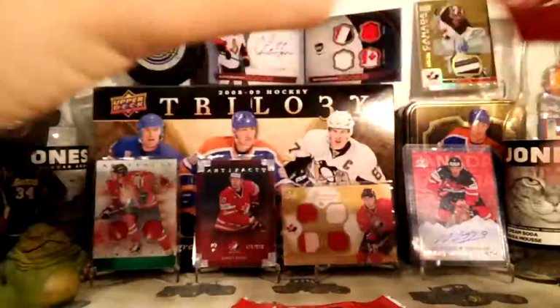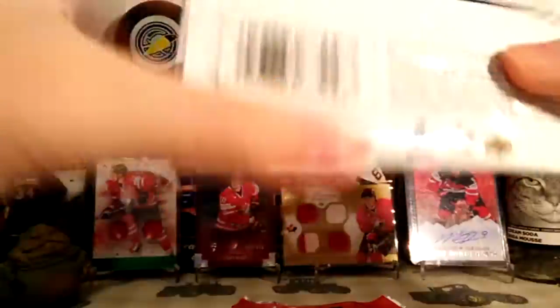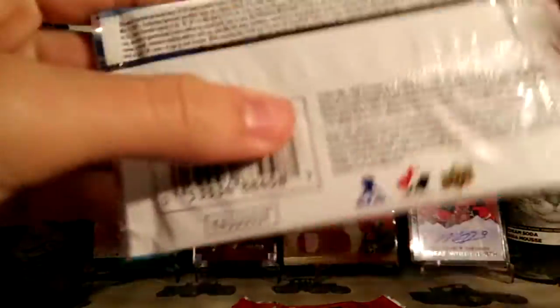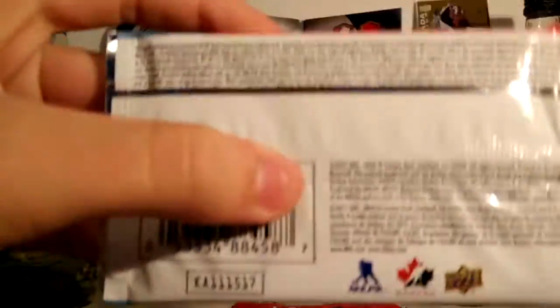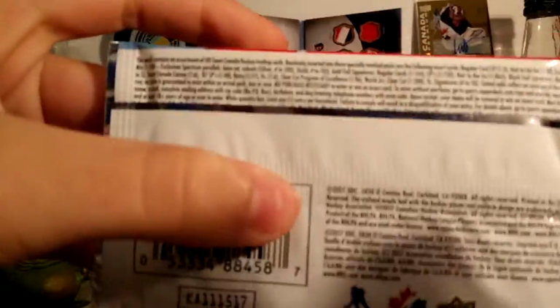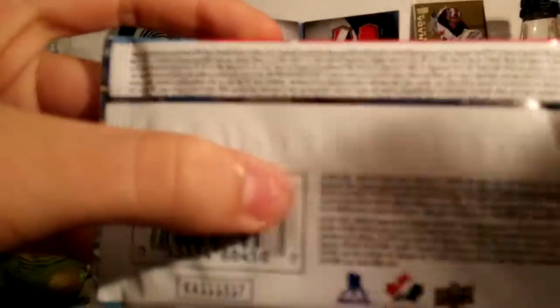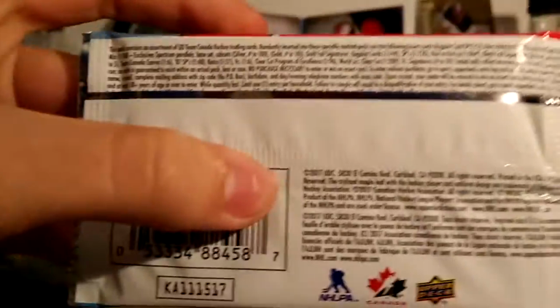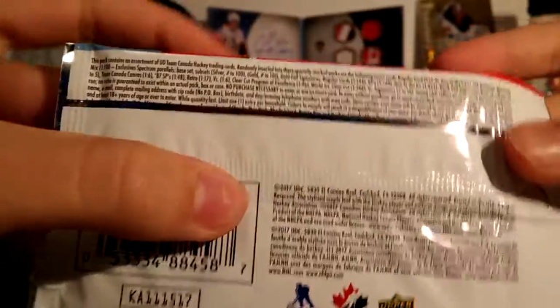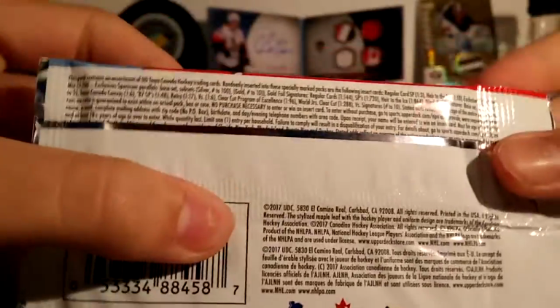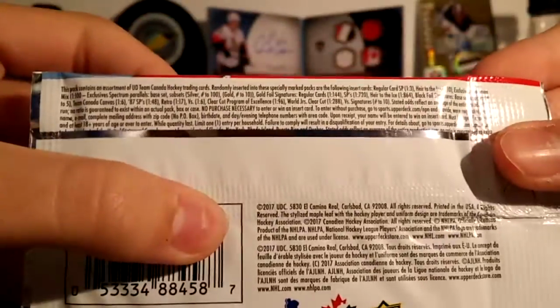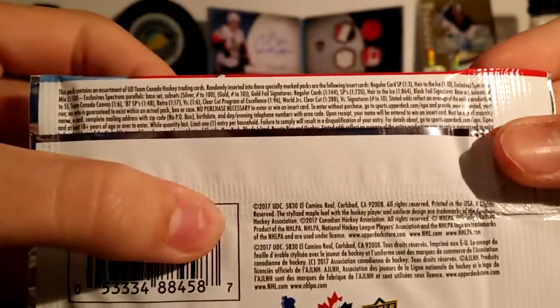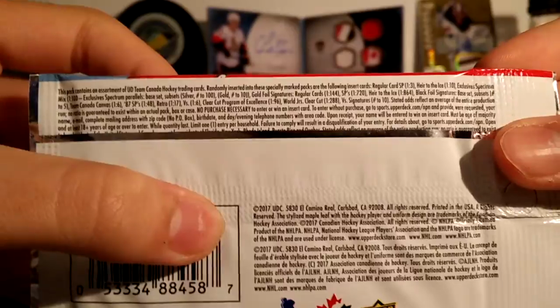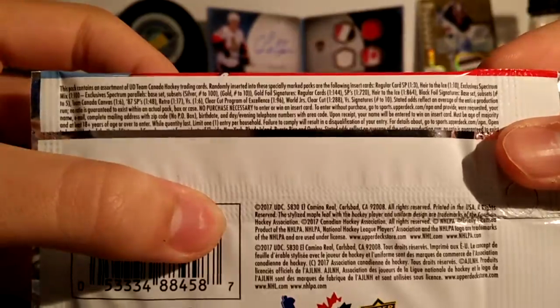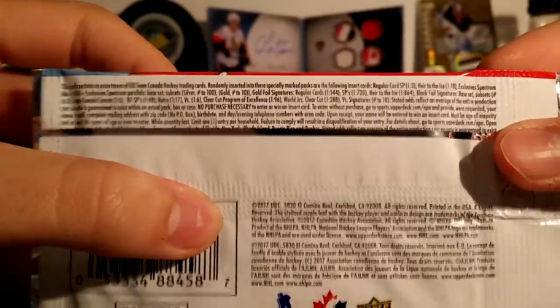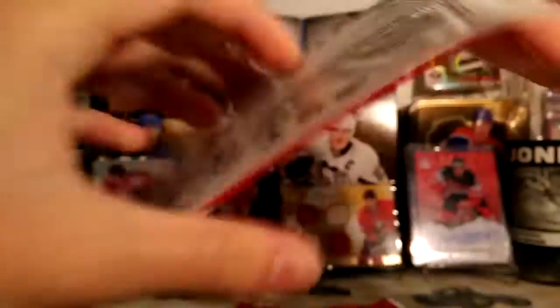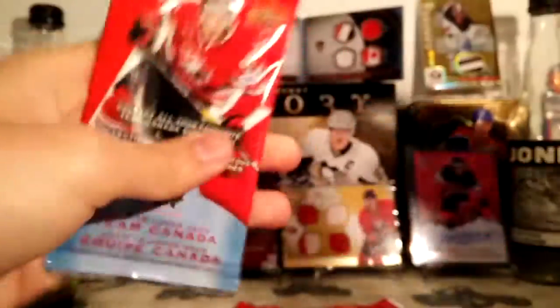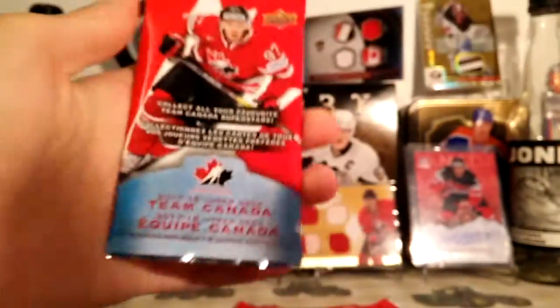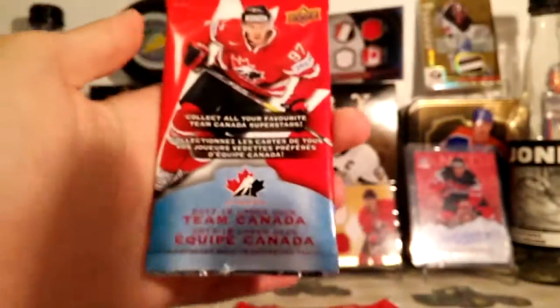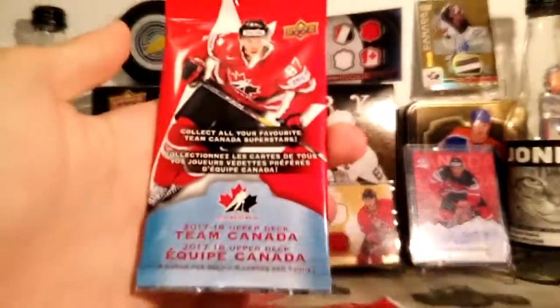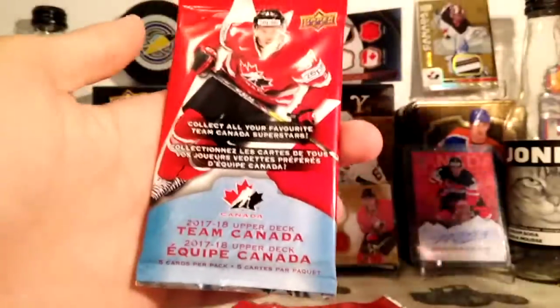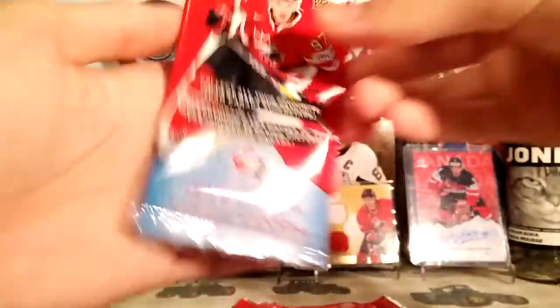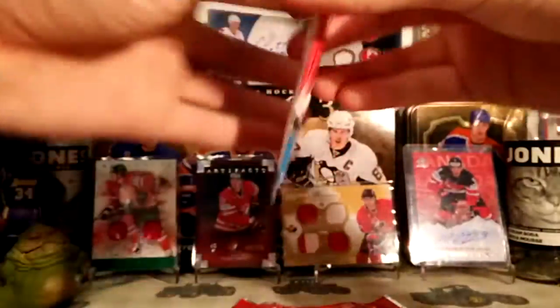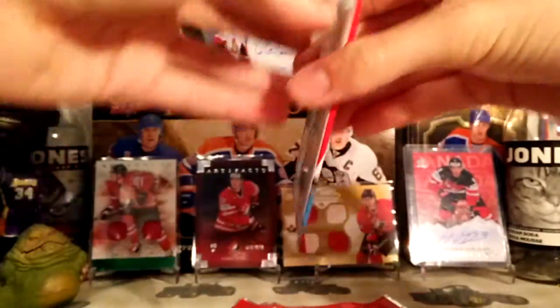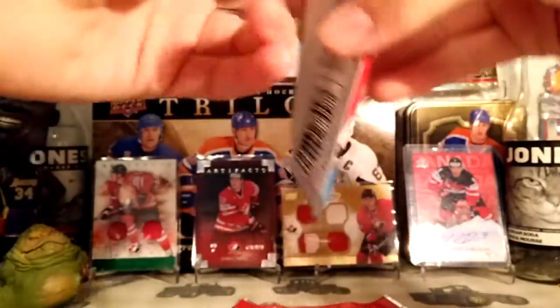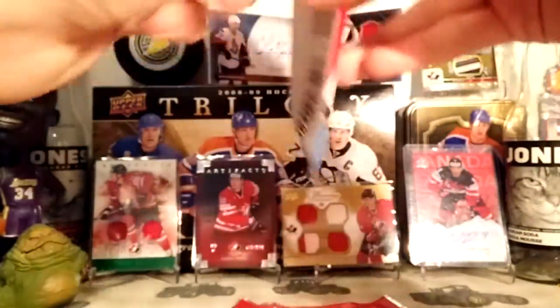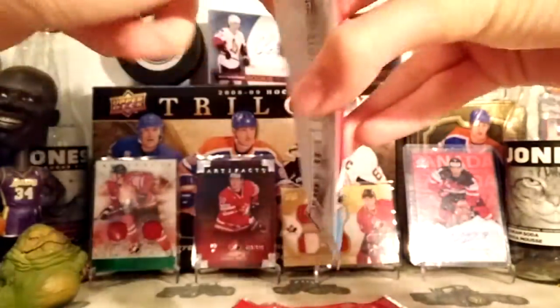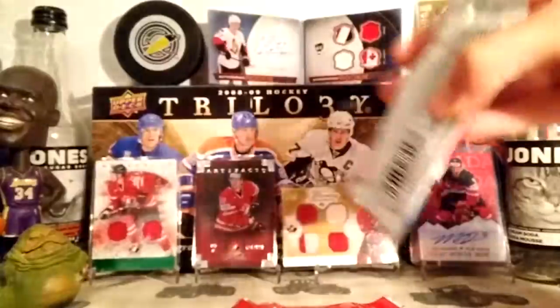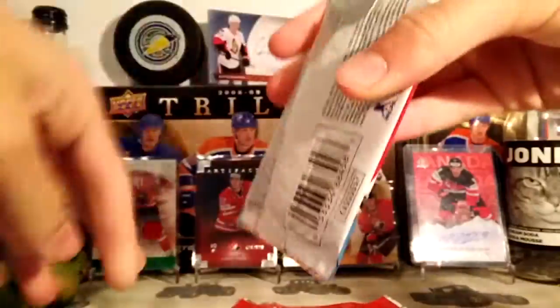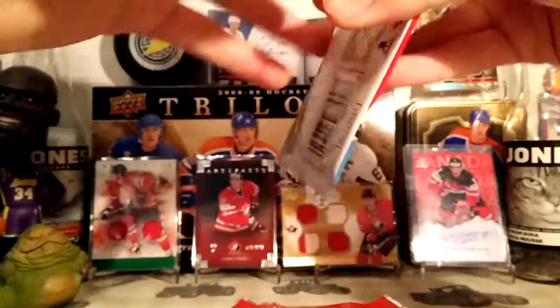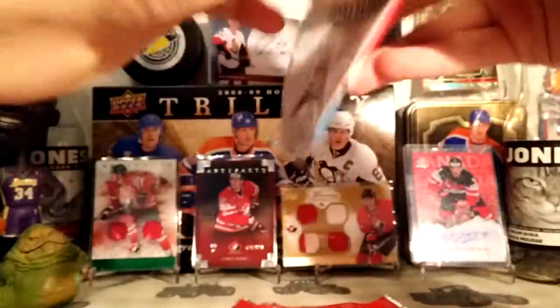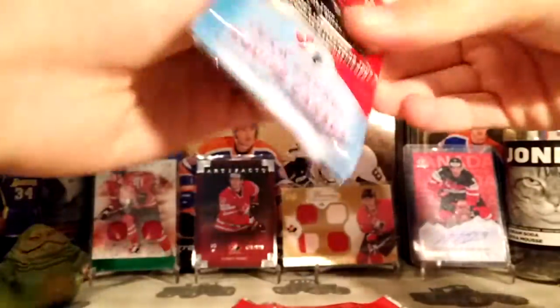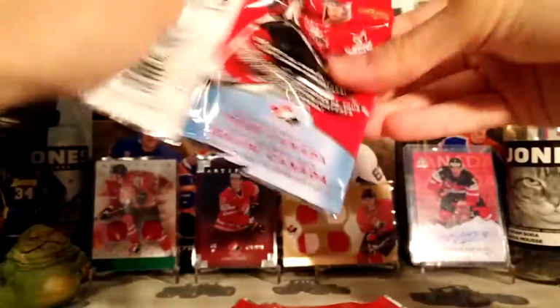Here's the odds if anyone wants to see them. Let's get into these packs — there's five cards per pack, $2 per pack.